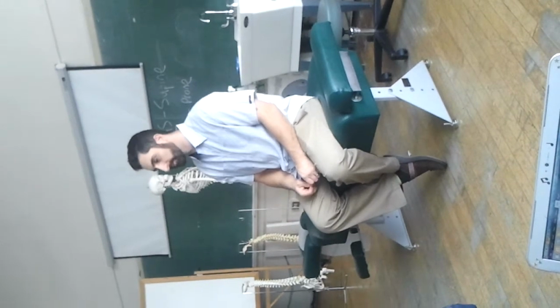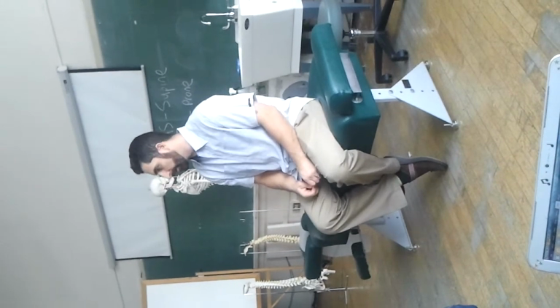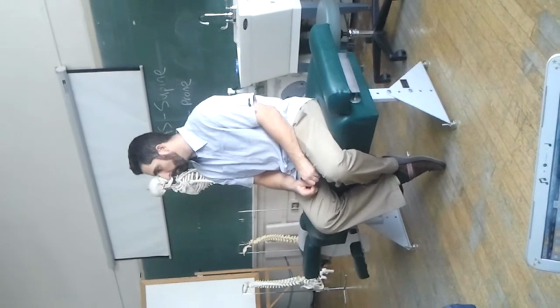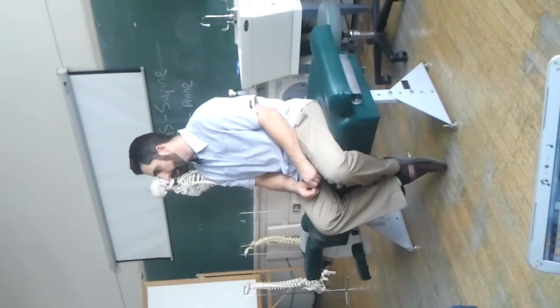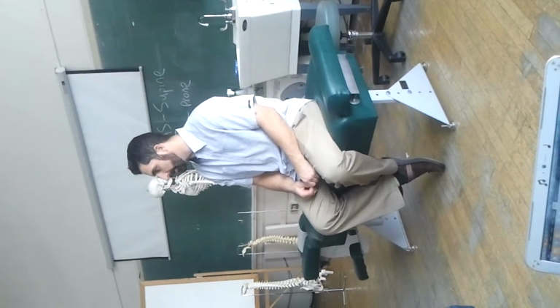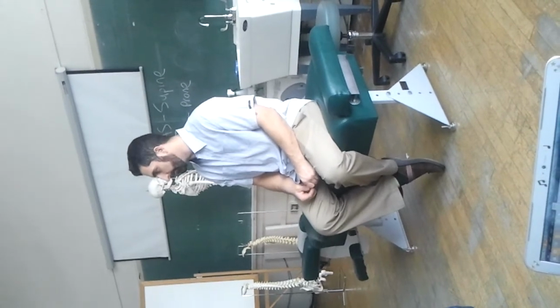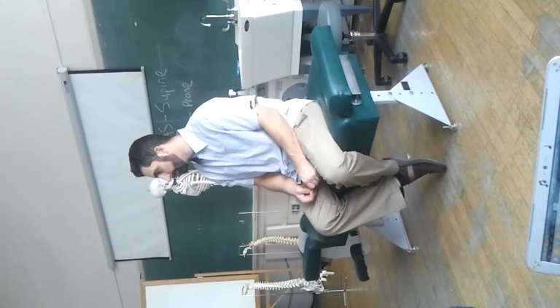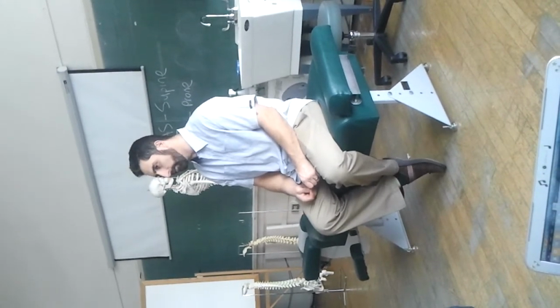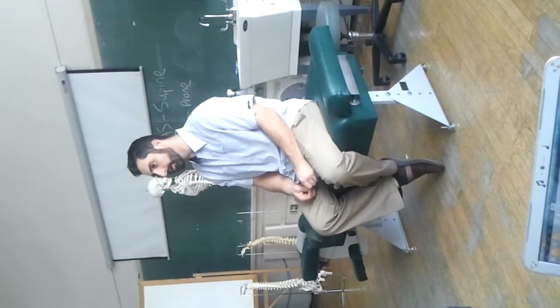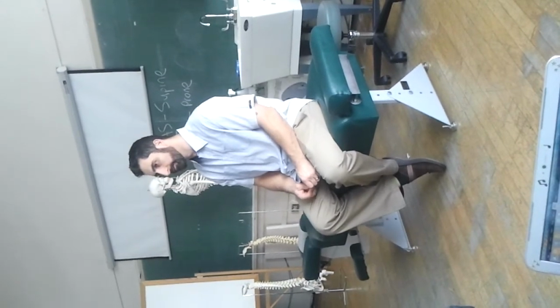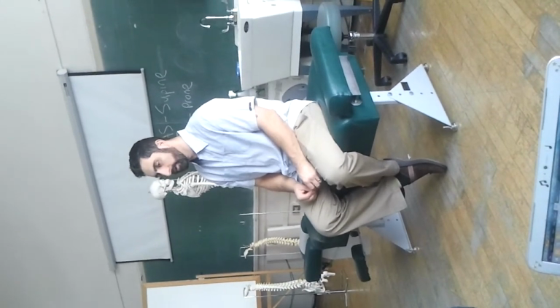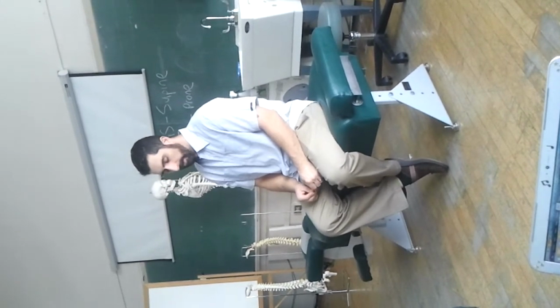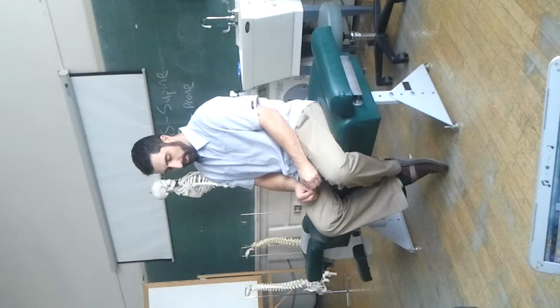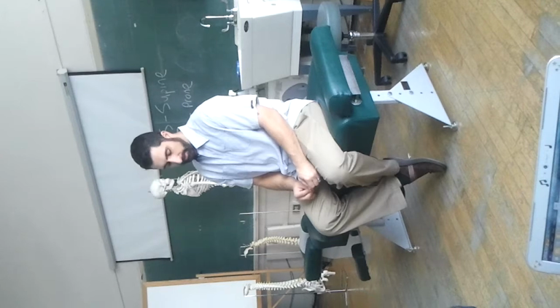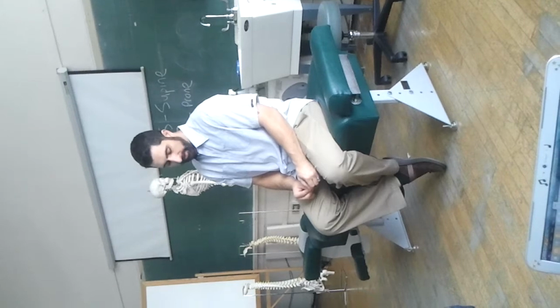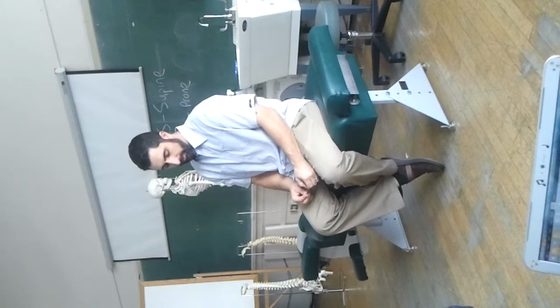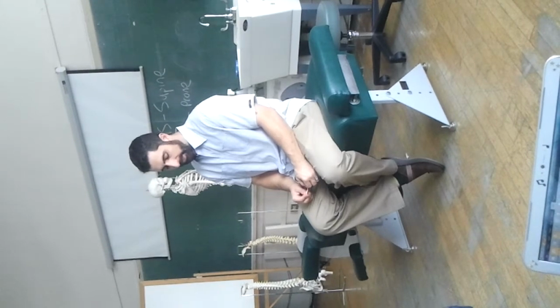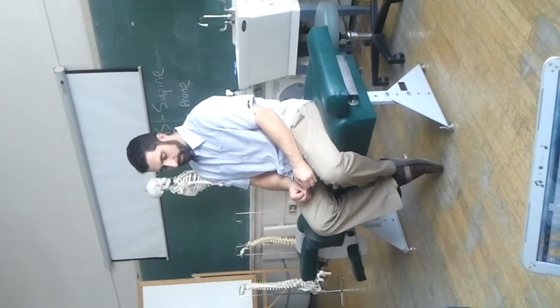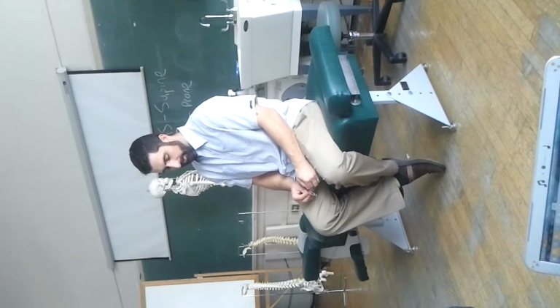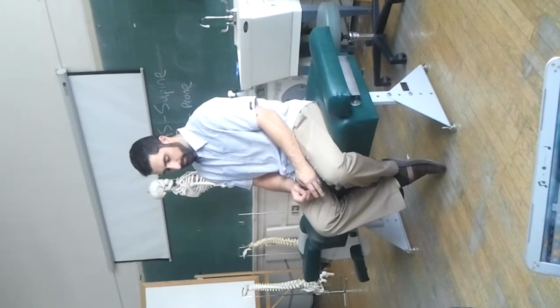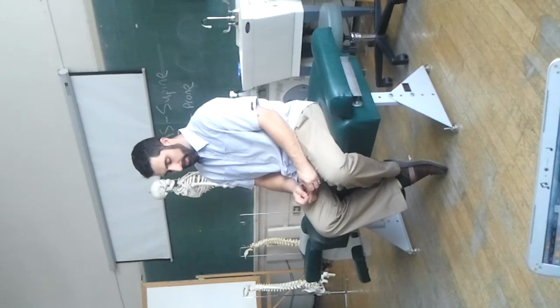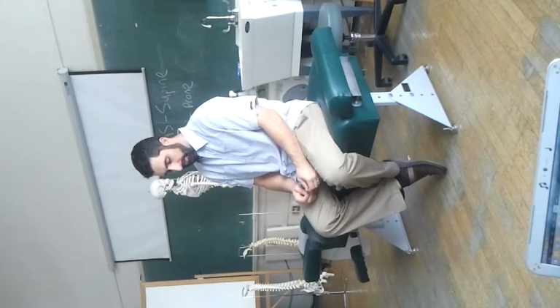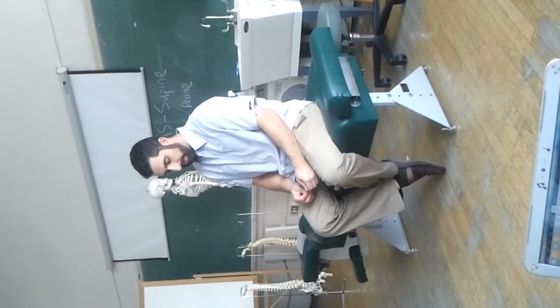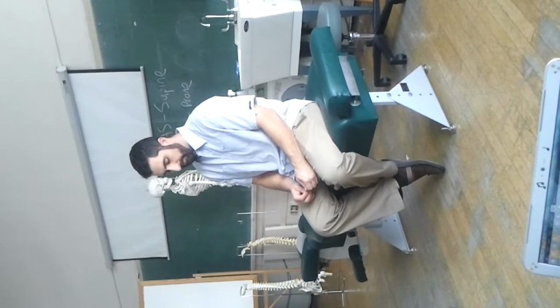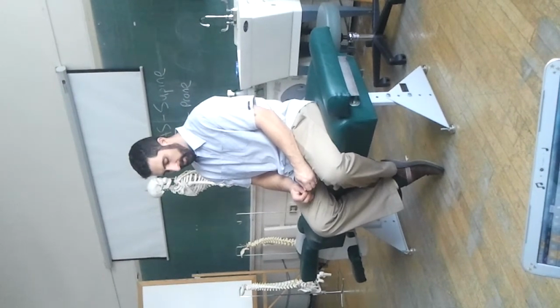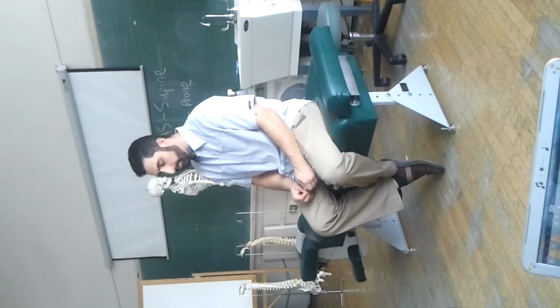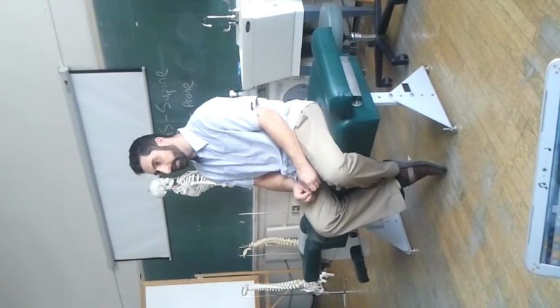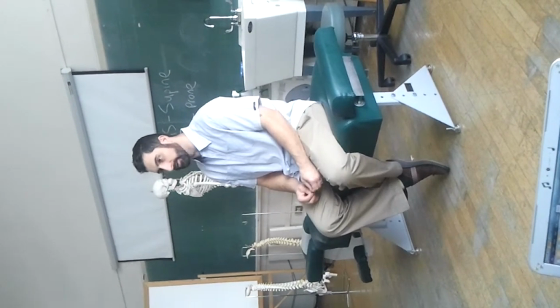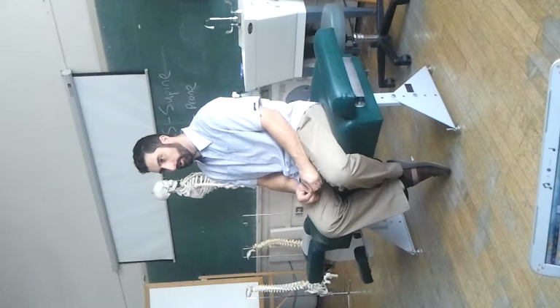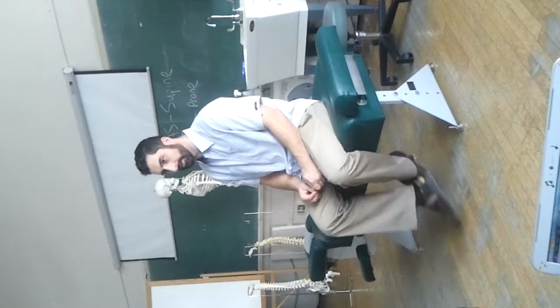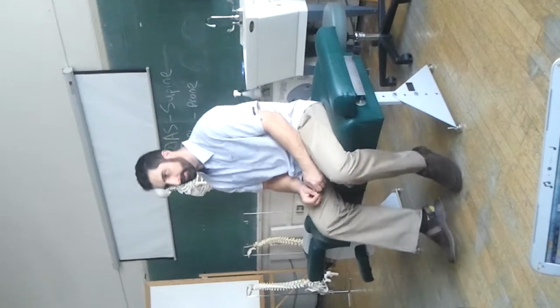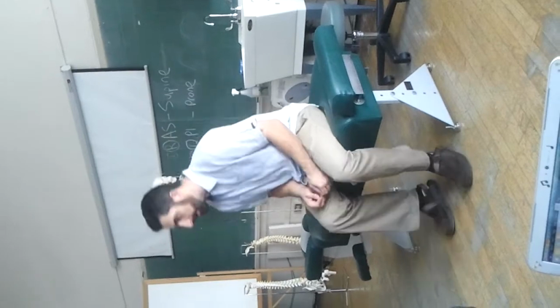What we're seeing is if there's pain, mostly. With some of the supraspinatus tests, we're actually trying to detect if they have the ability to do certain motions, not just pain.